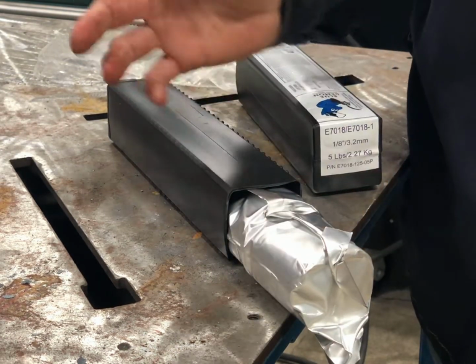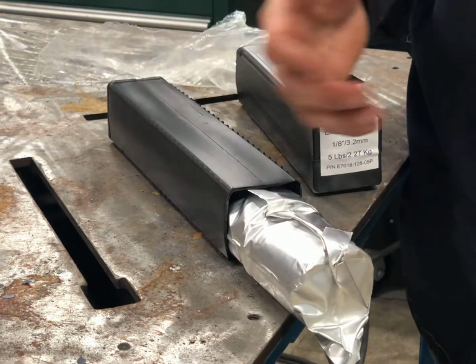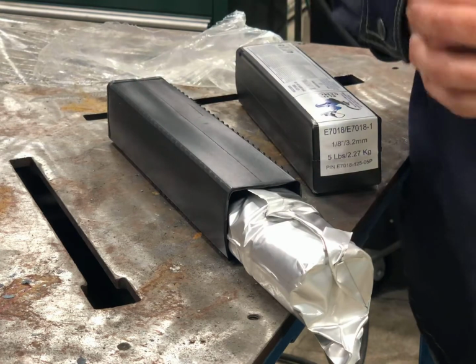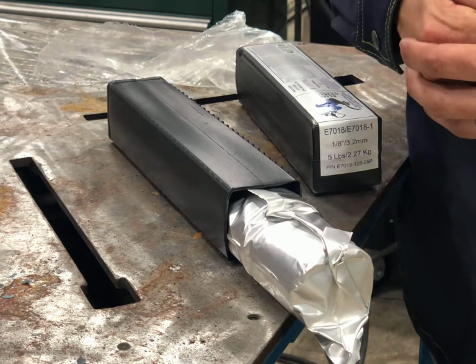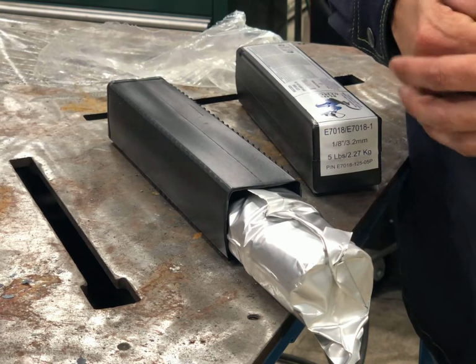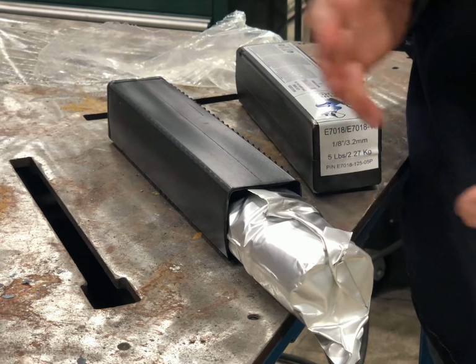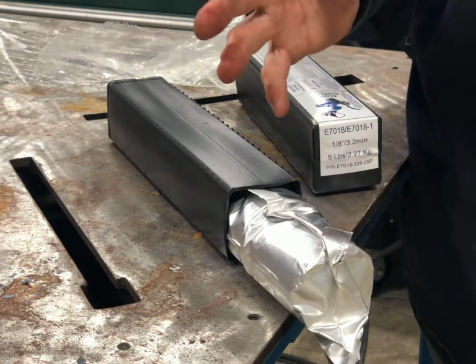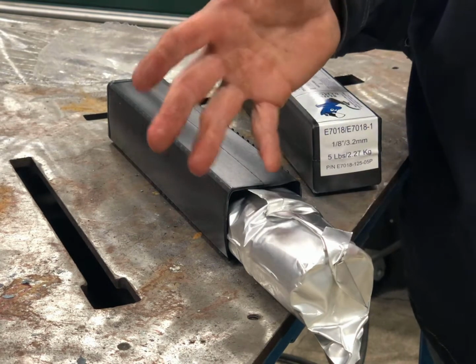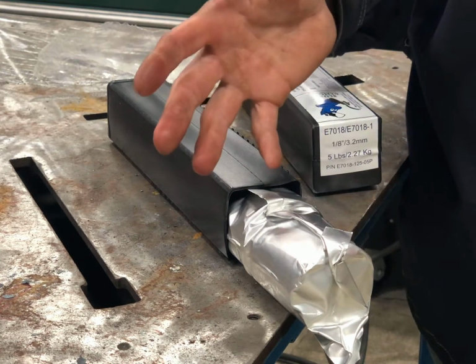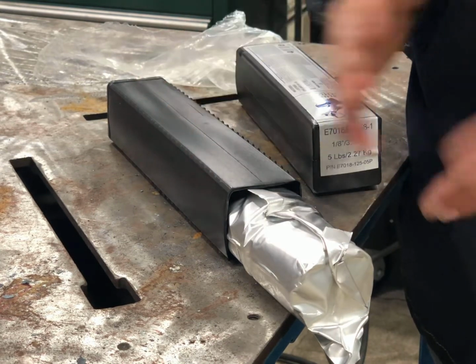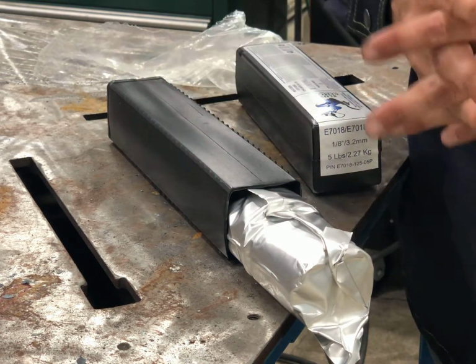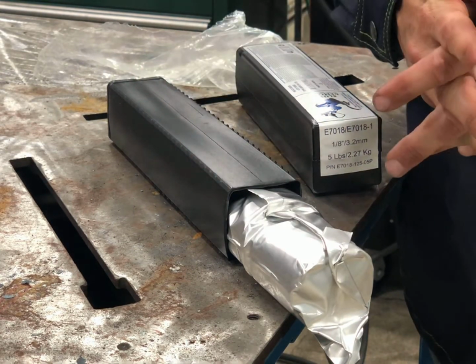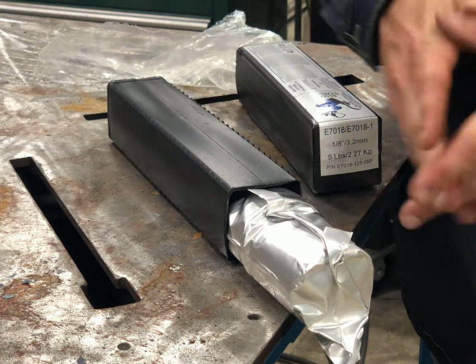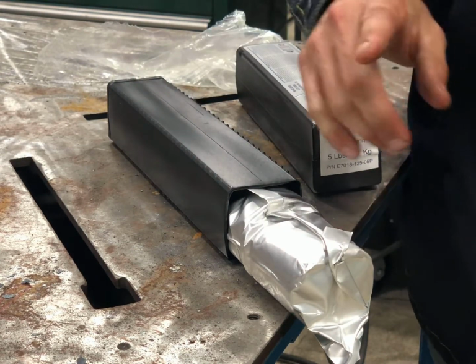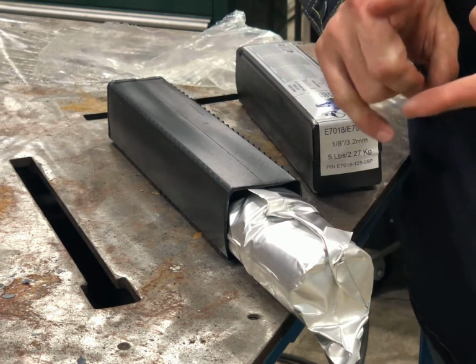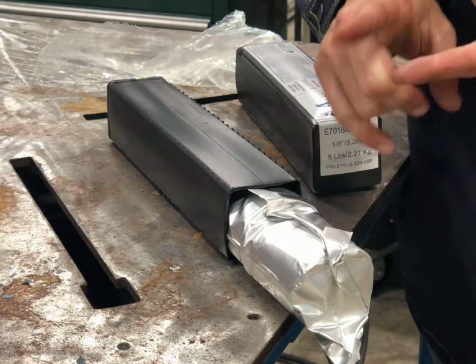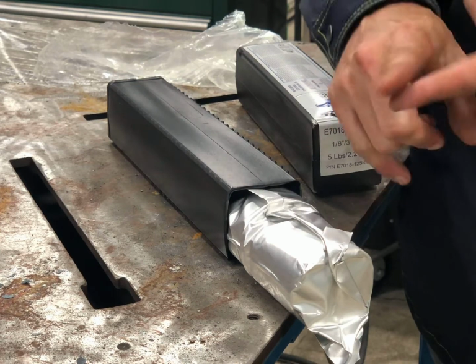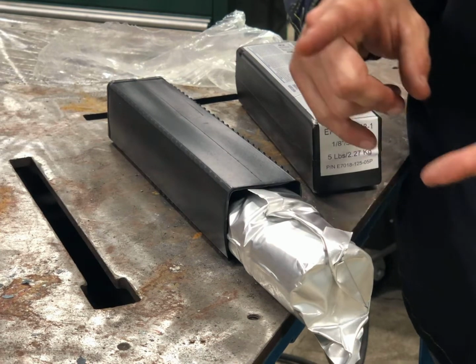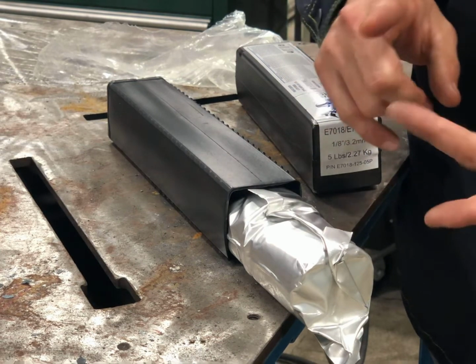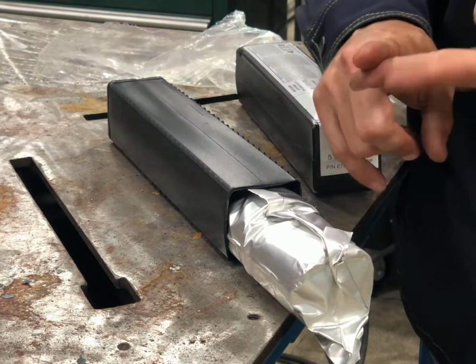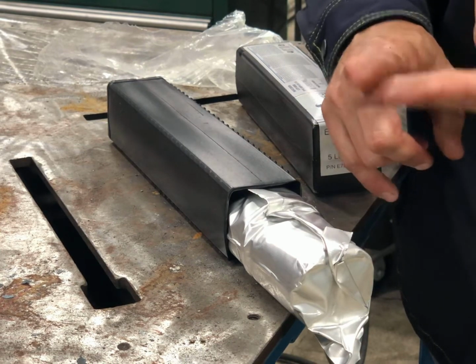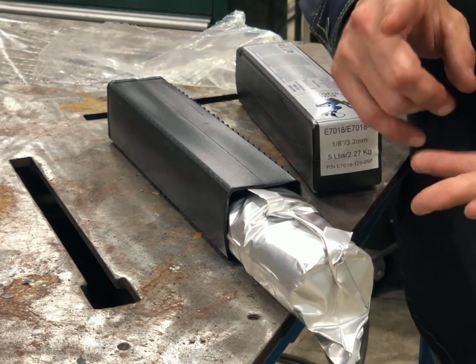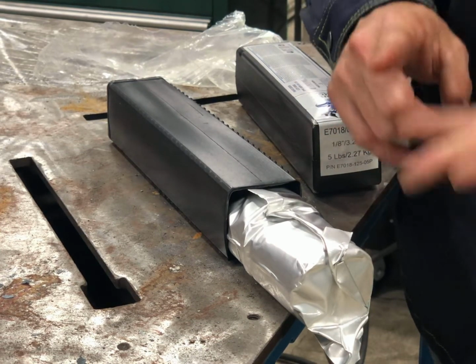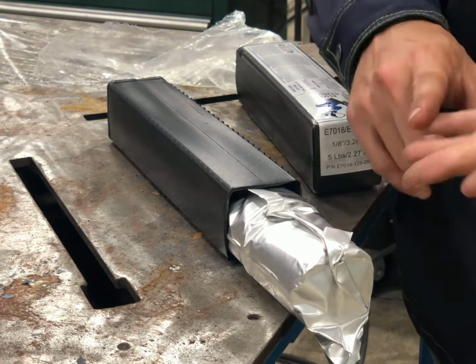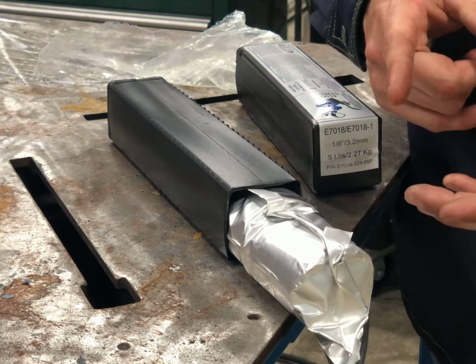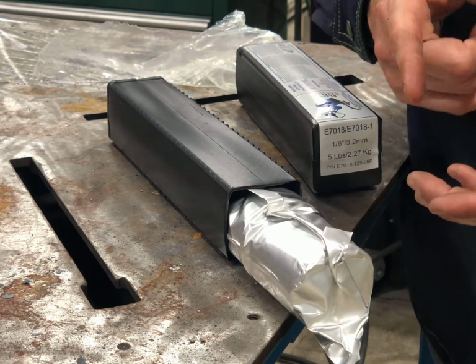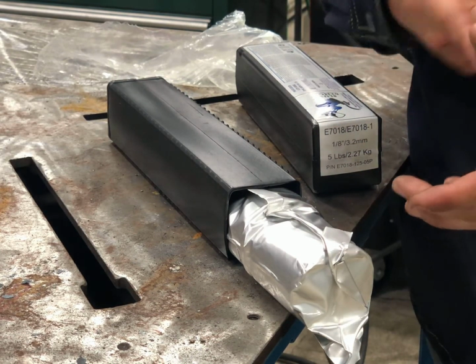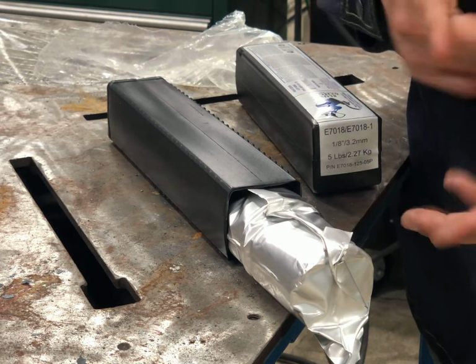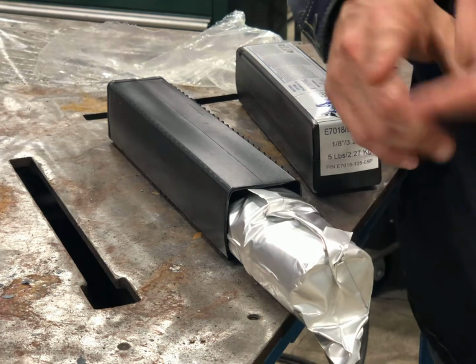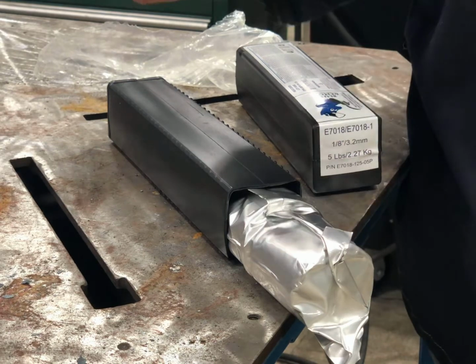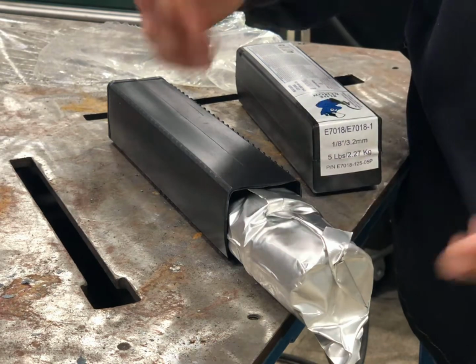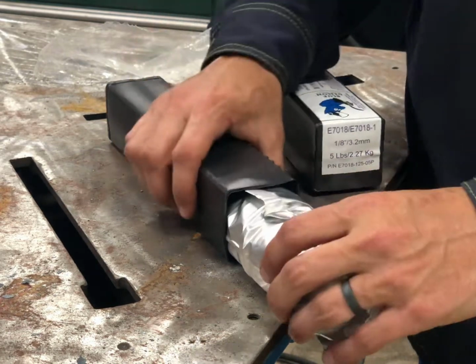We're going to go ahead and break this open. I'm going to run this rod in a couple different positions. You can run it as a stringer pass, you can weave it. You can do flat, vertical, horizontal, overhead — you can do all your positions.